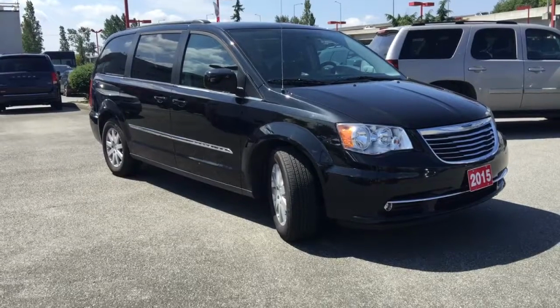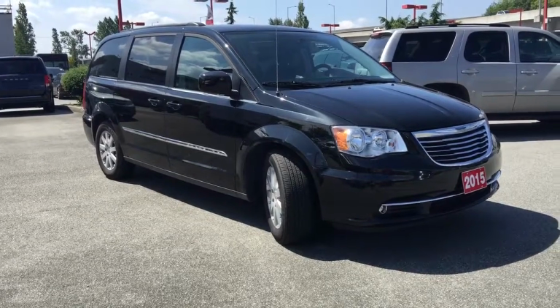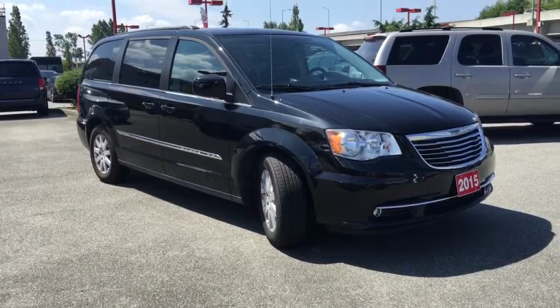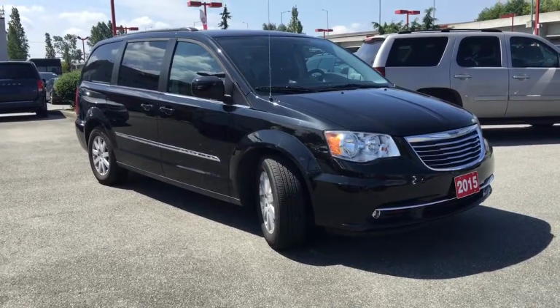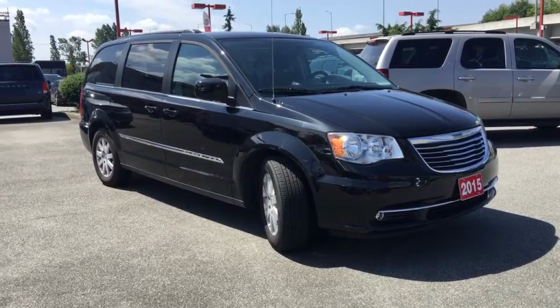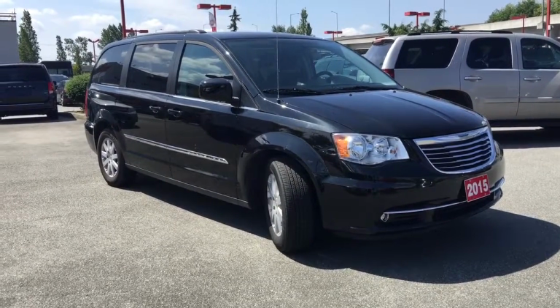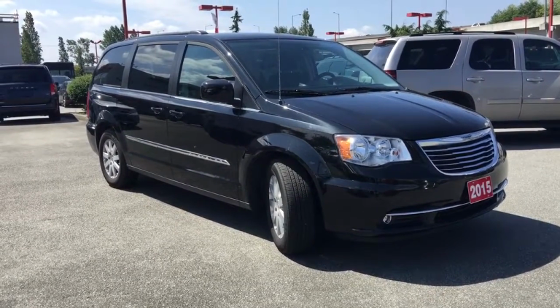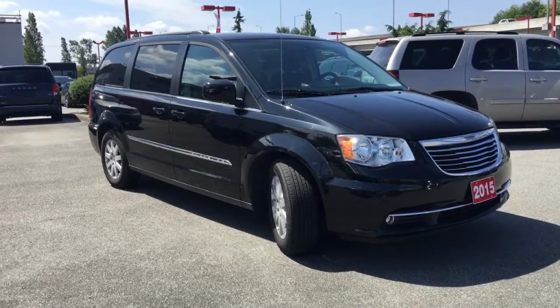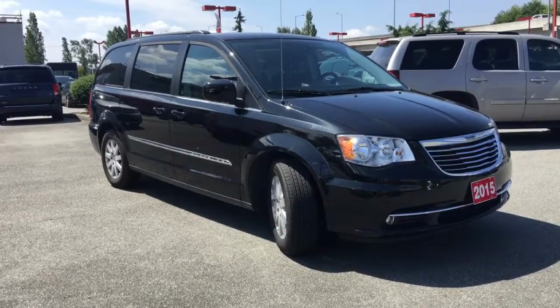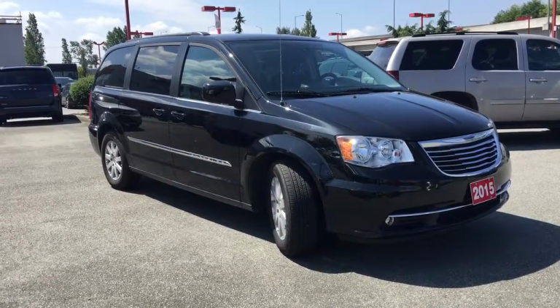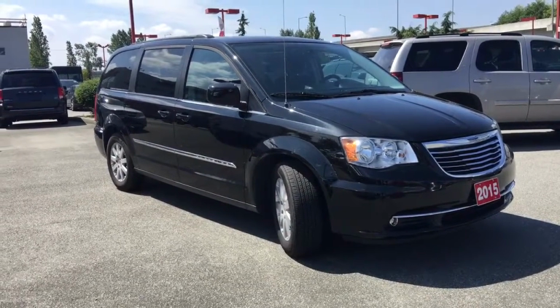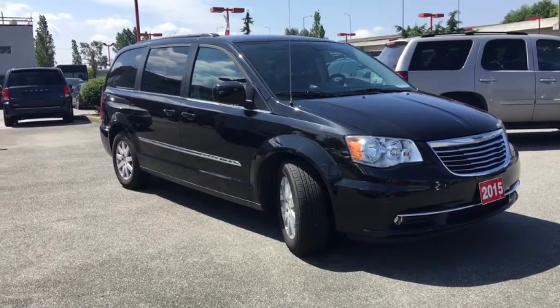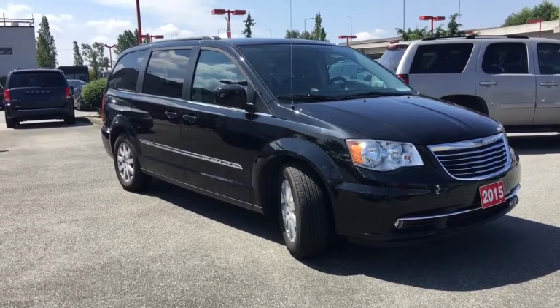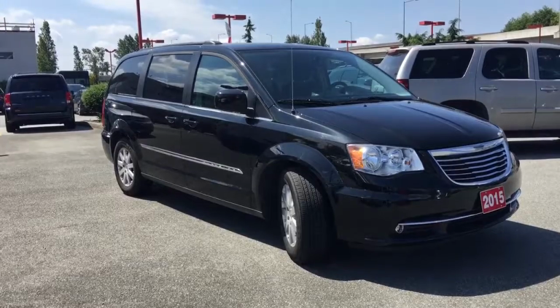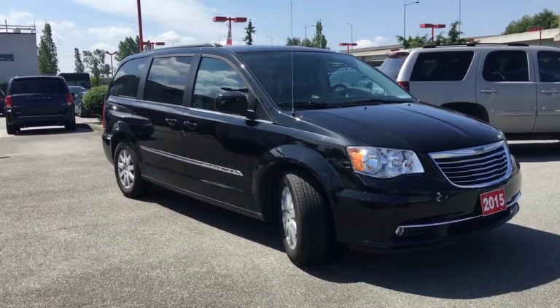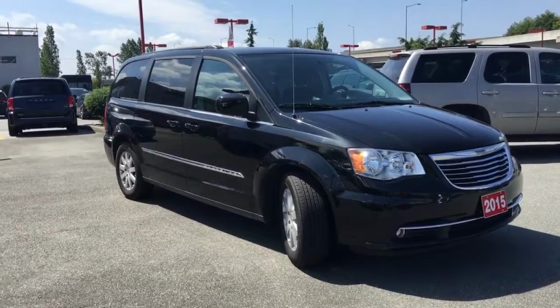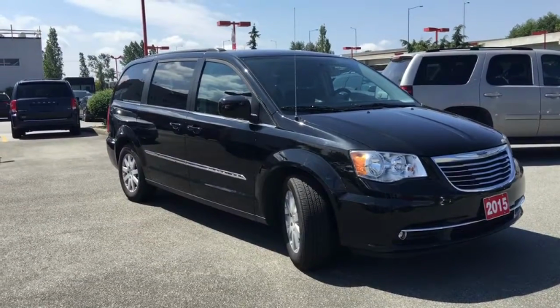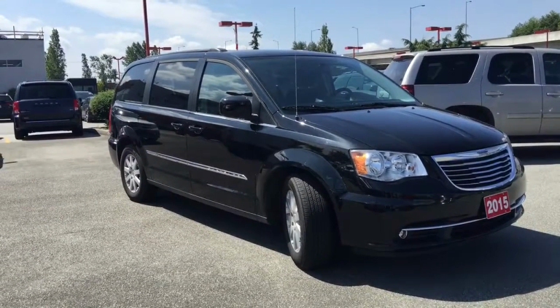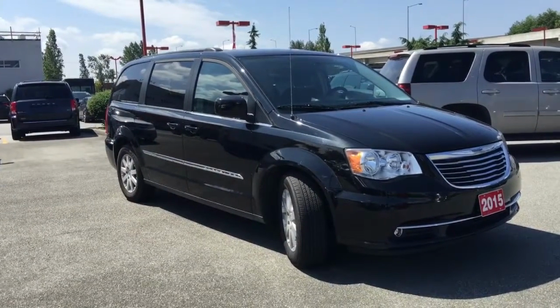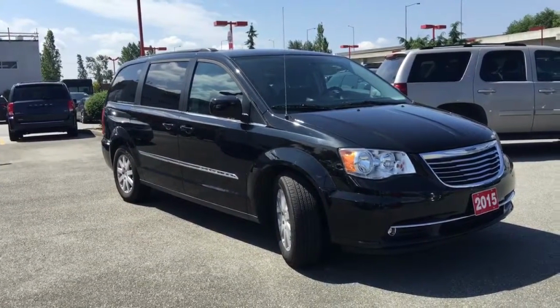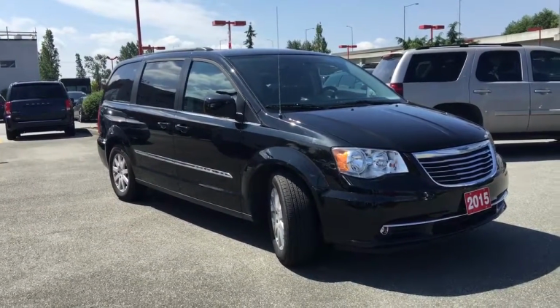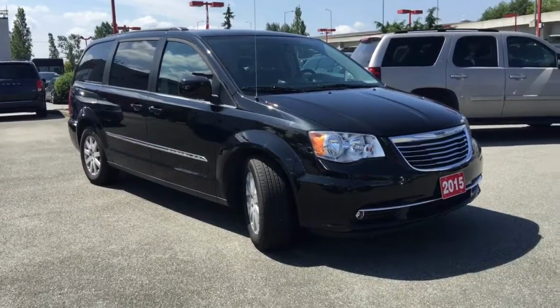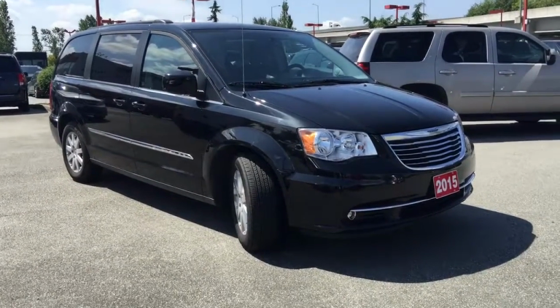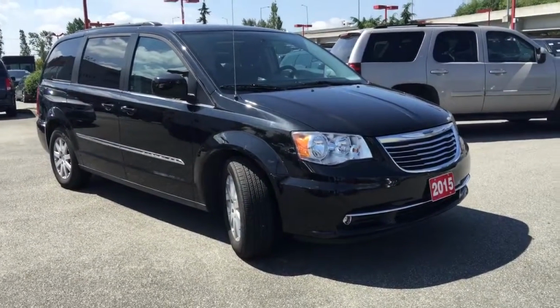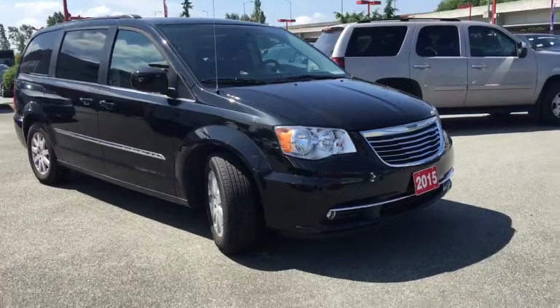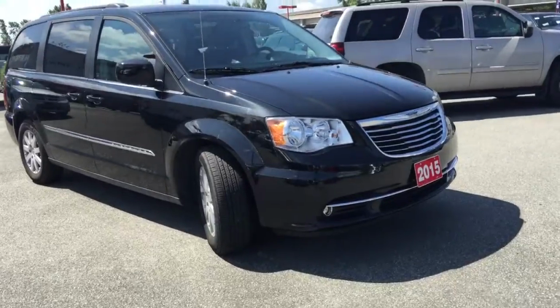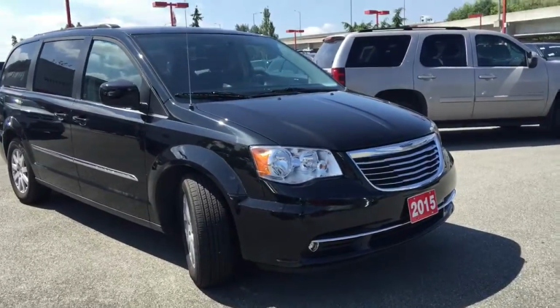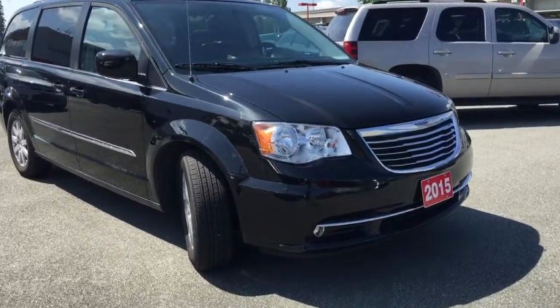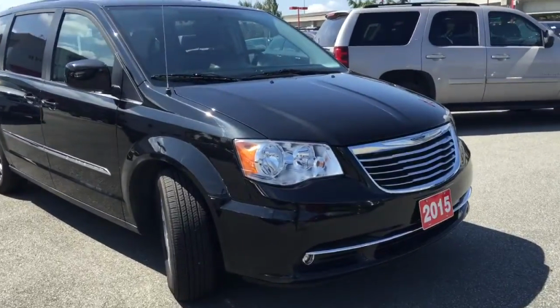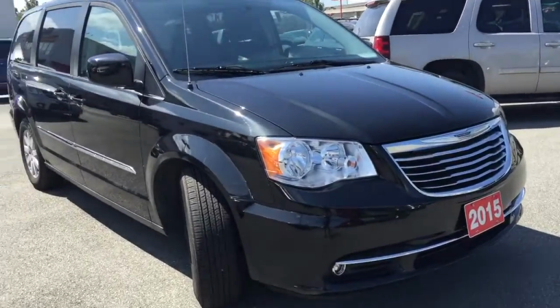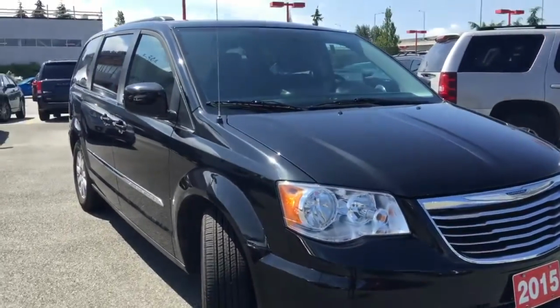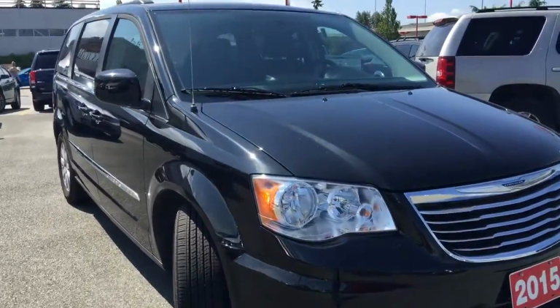Ladies and gentlemen, welcome to Maple Ridge Chrysler. My name is Jamarly and today I'll be showing you this 2015 Chrysler Town & Country in black. This vehicle is amazing and I'm going to show you a bunch of reasons why you should come down here and check it out for yourself.